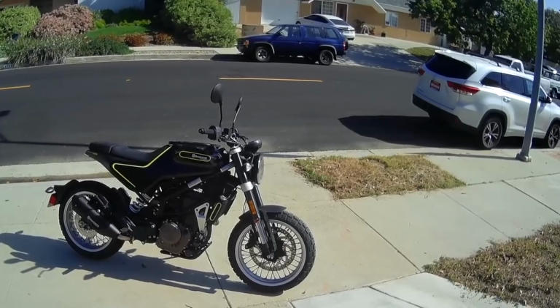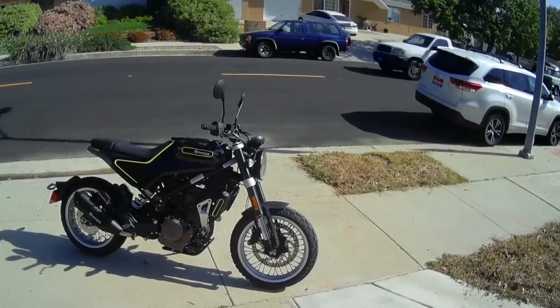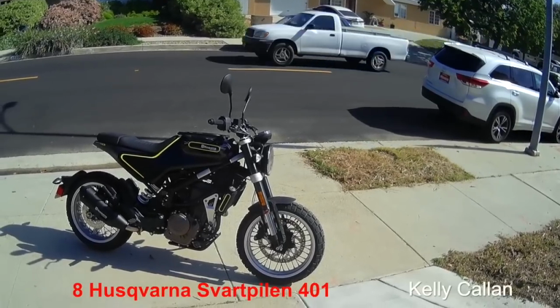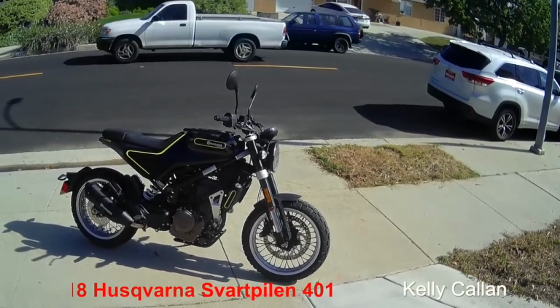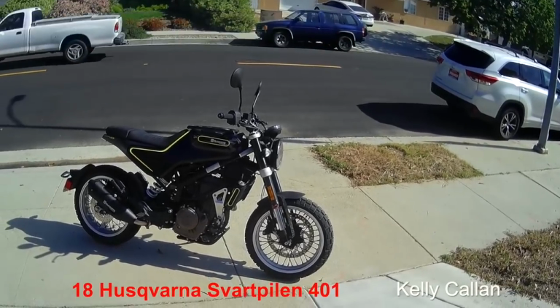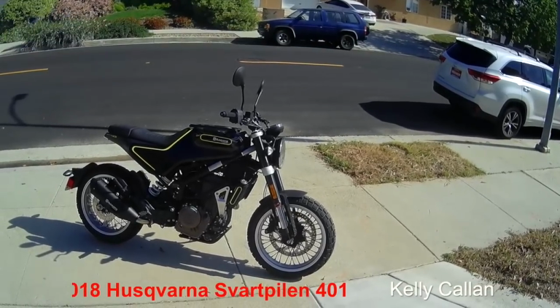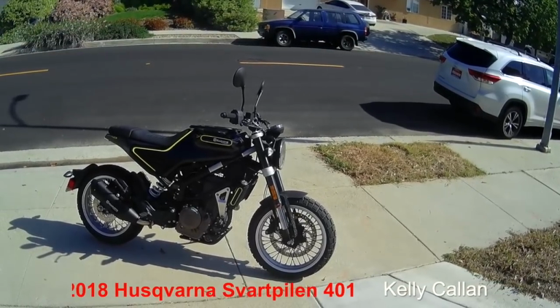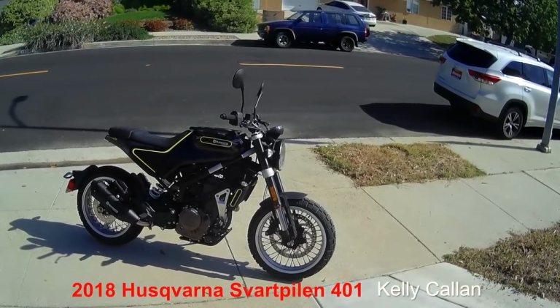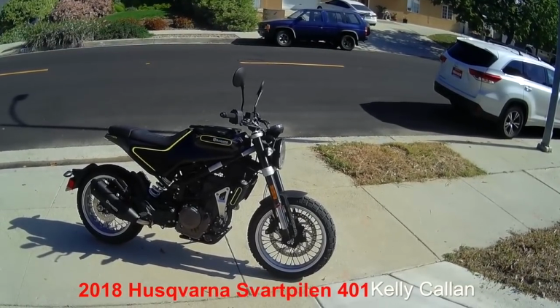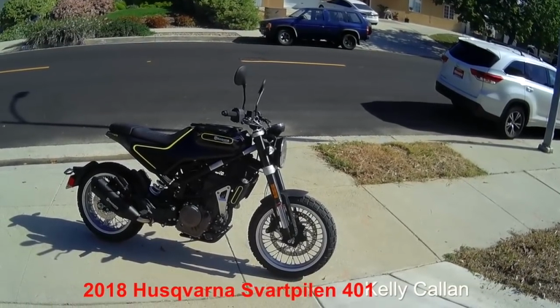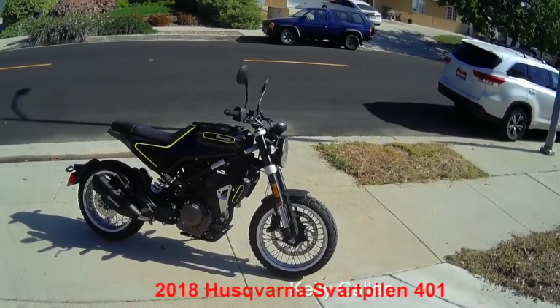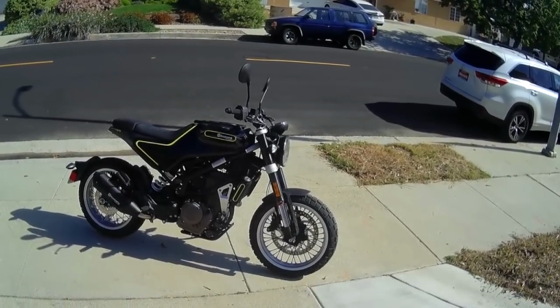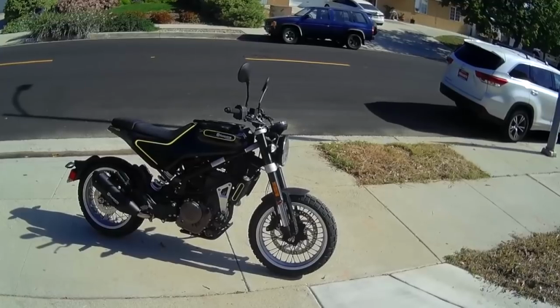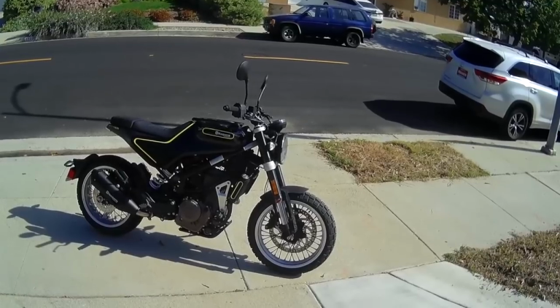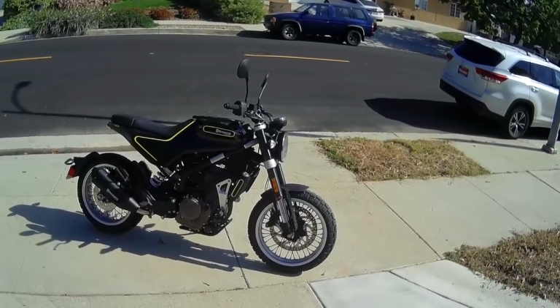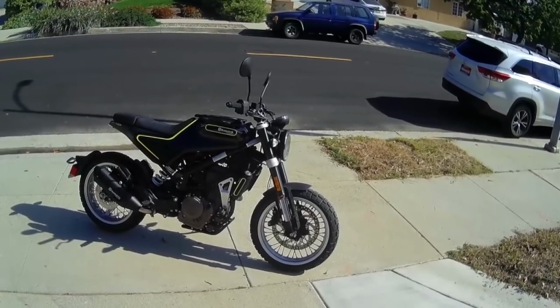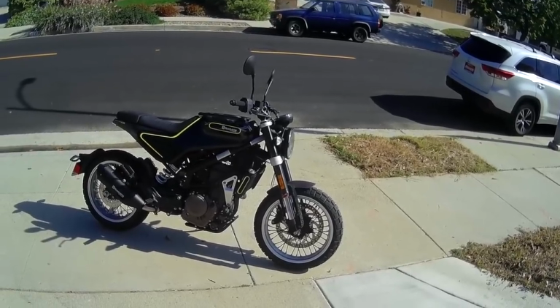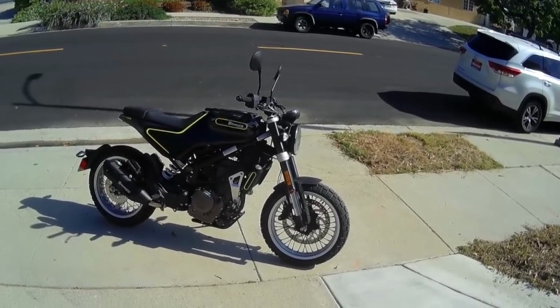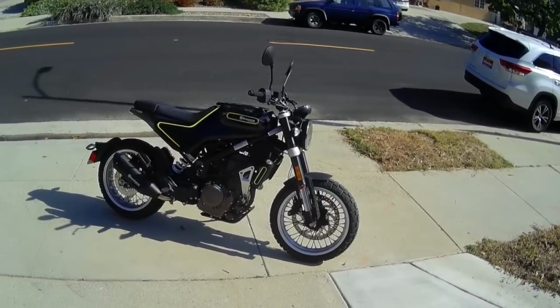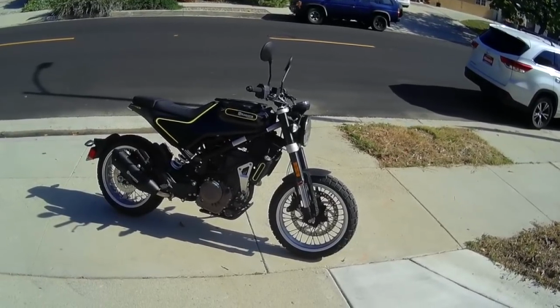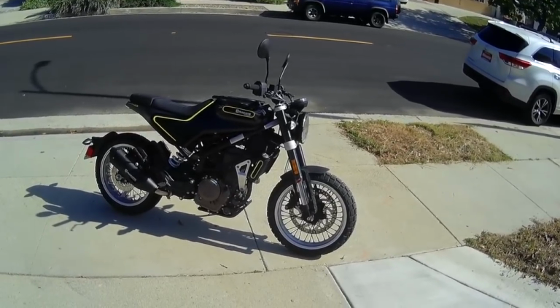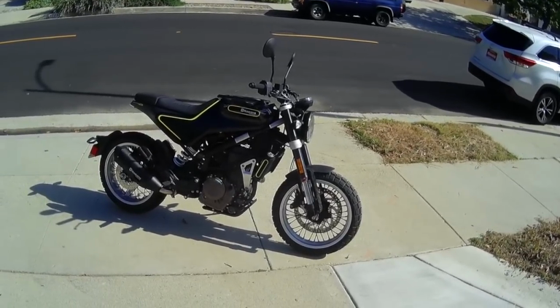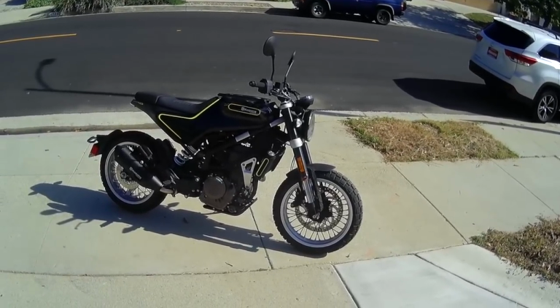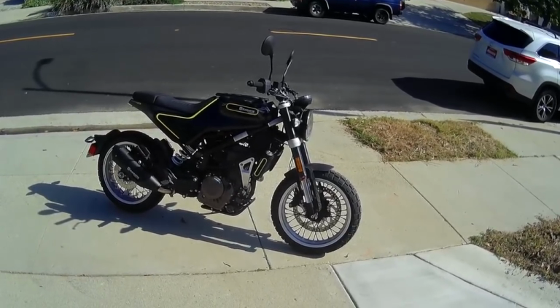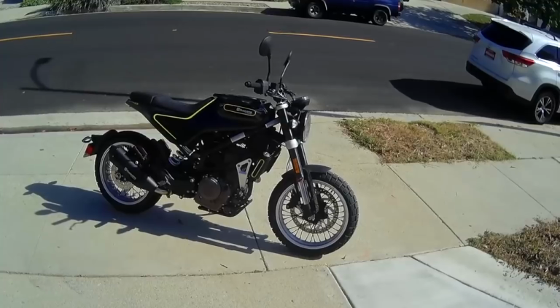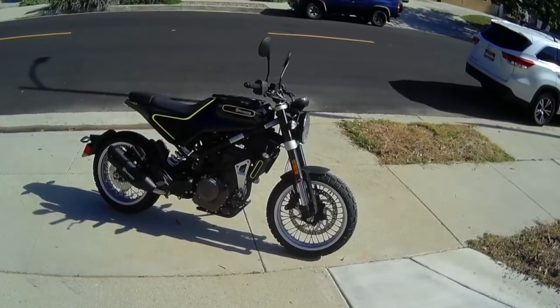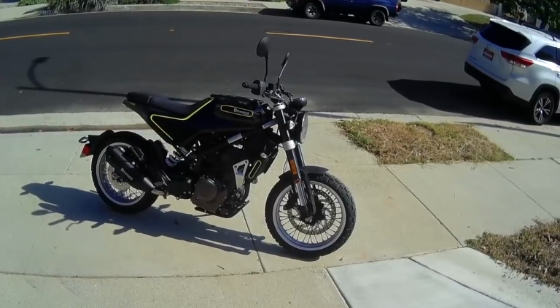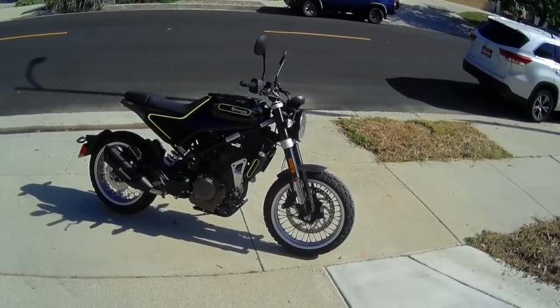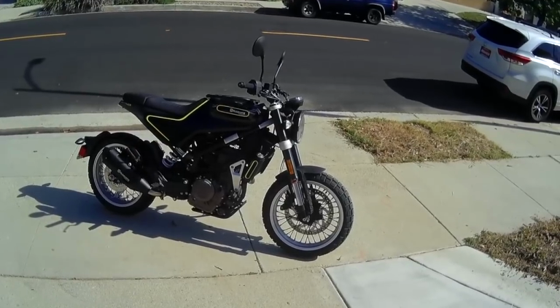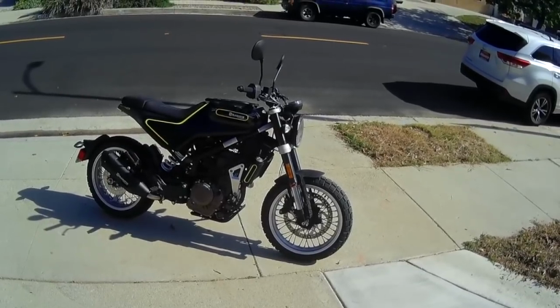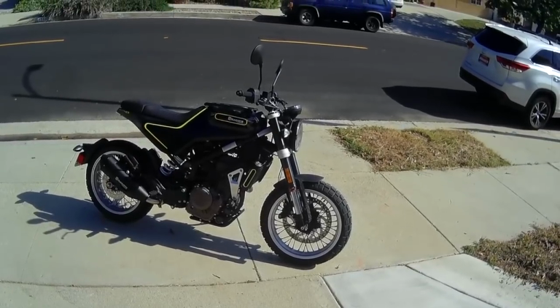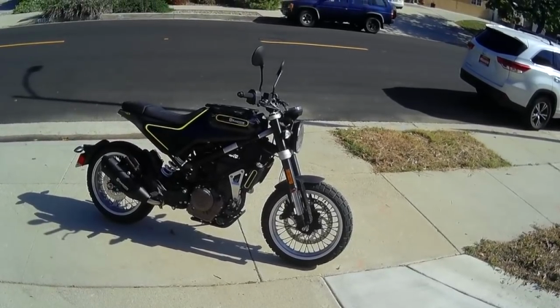Hello, this is Kelly with UltimateMotorcycling.com. This is the 2018 Husqvarna Svartpilen 401. Totally unique looking bike, isn't it? If you've got a few minutes to tag along, I'll give you my thoughts on this bike.